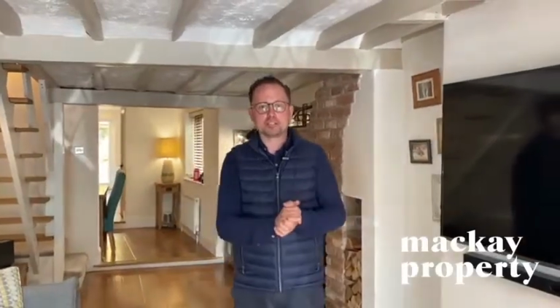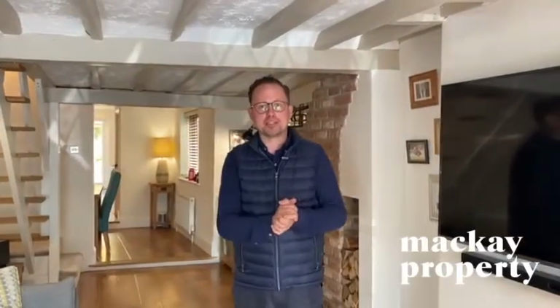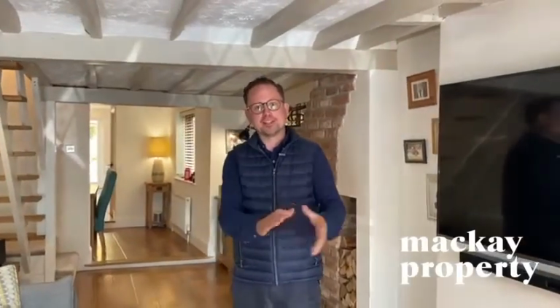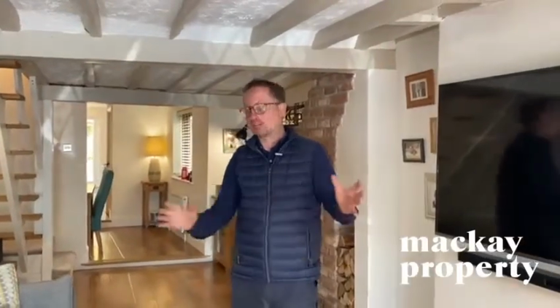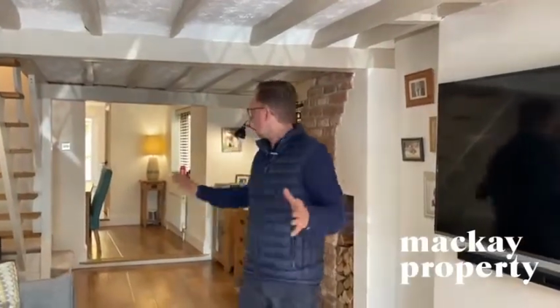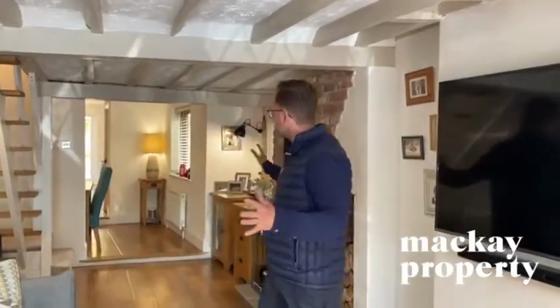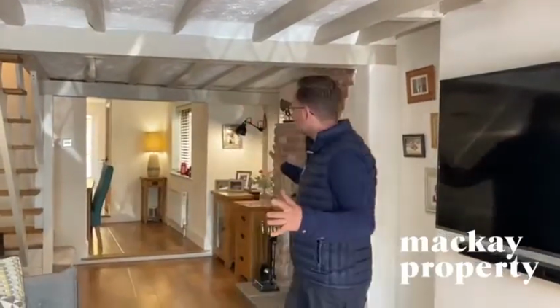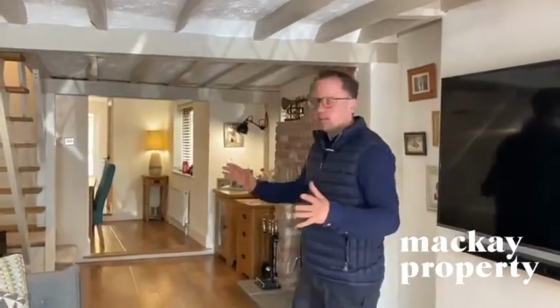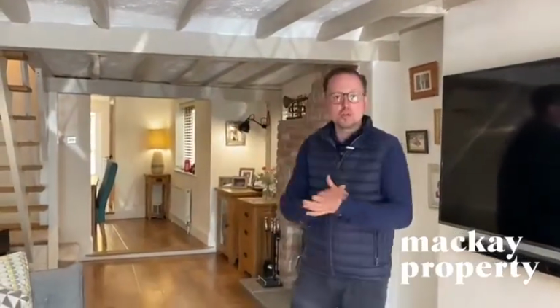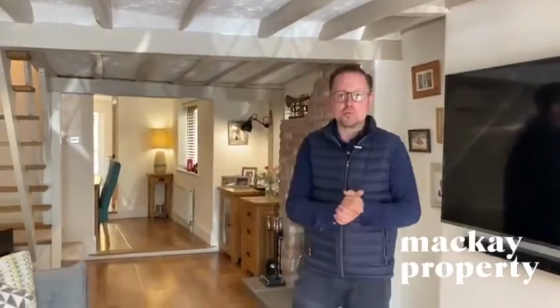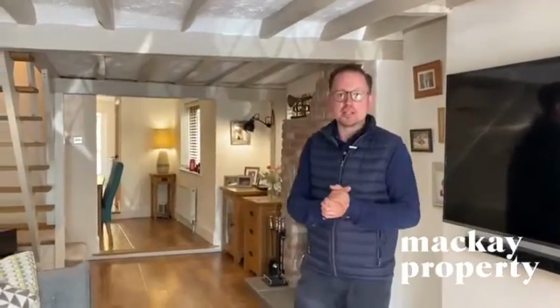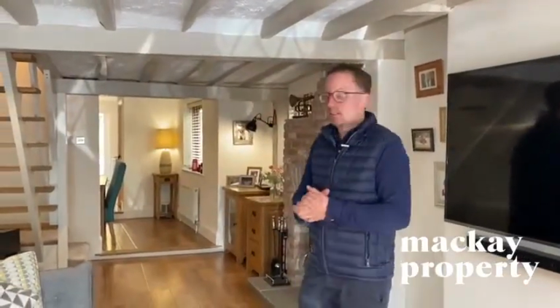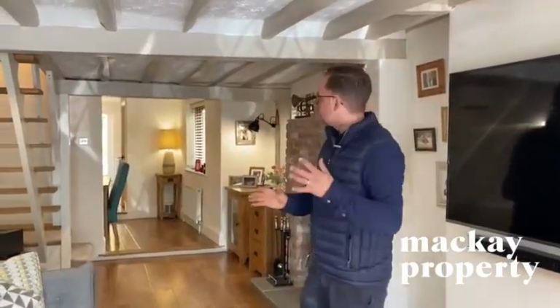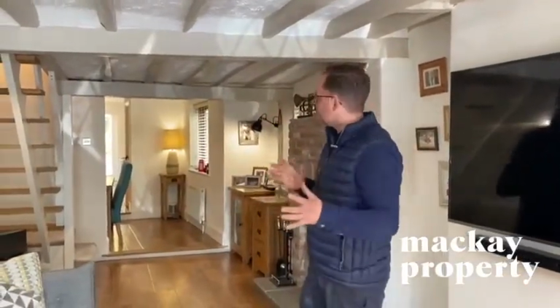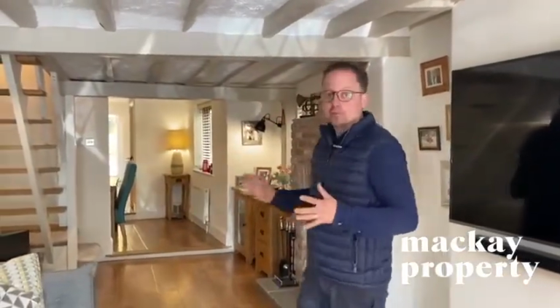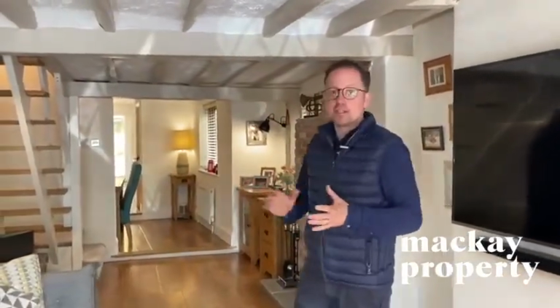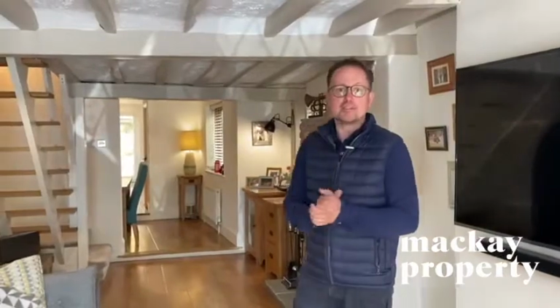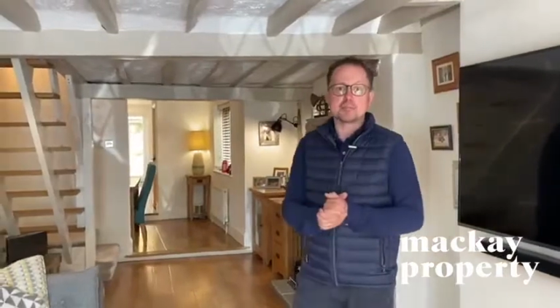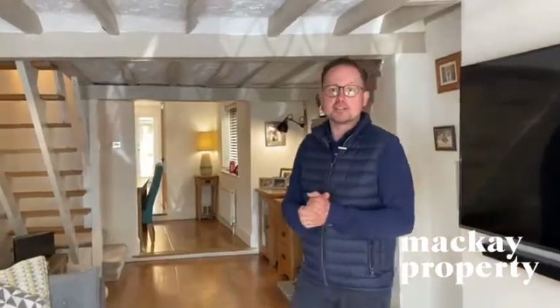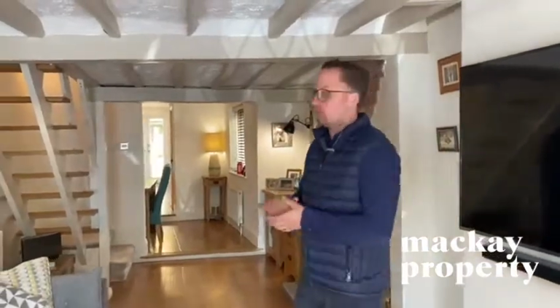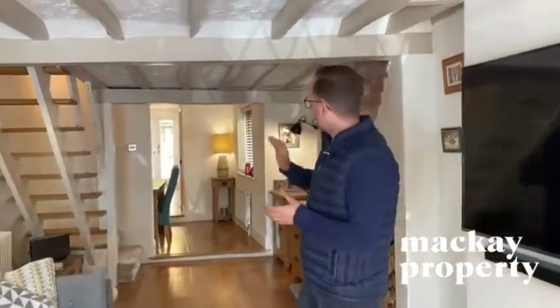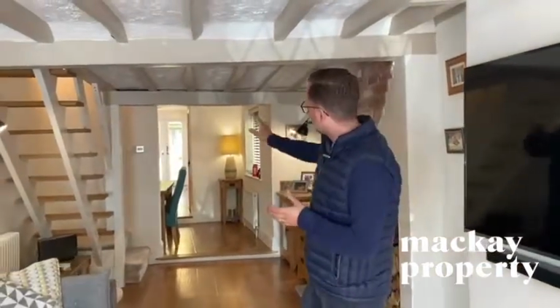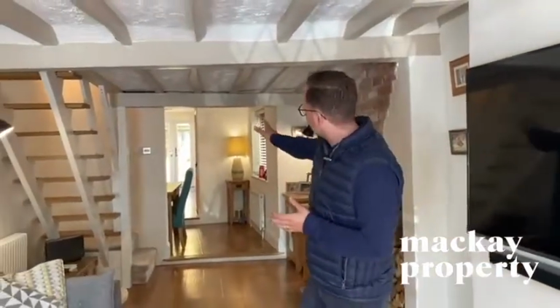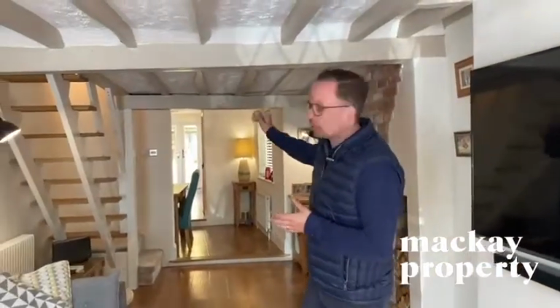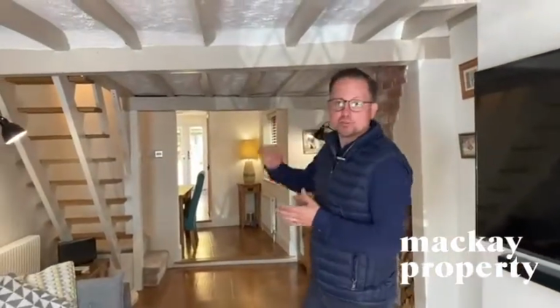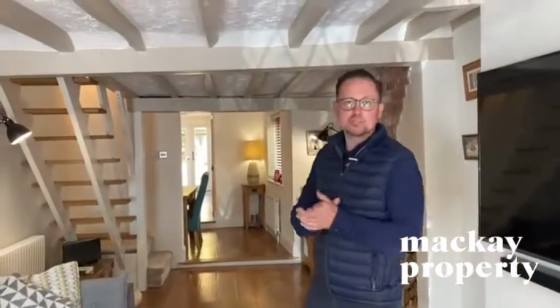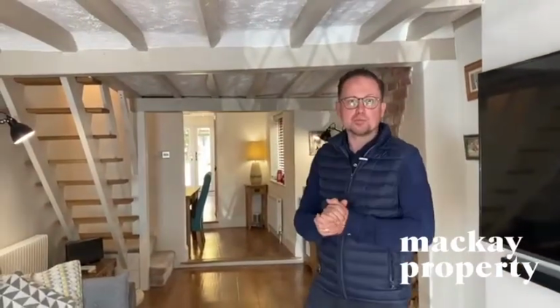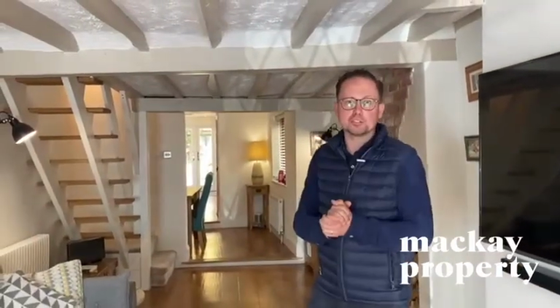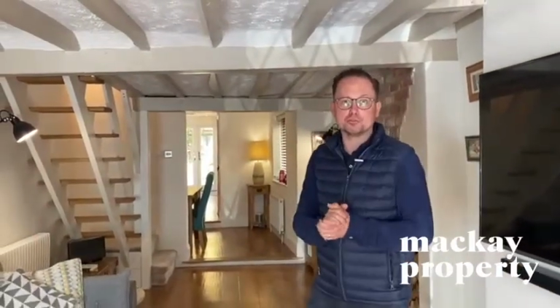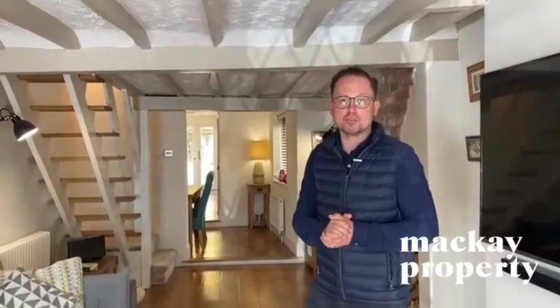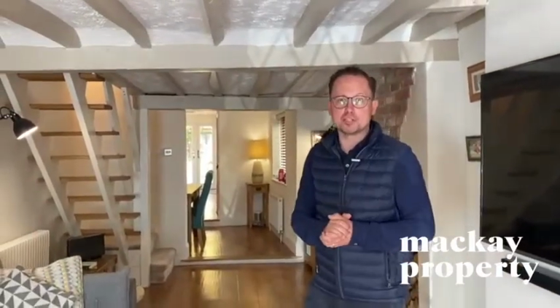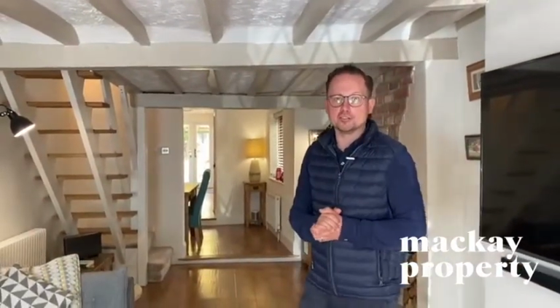Straight into this open plan, semi open plan living space with line of sight straight through to the double French doors onto the rear garden.